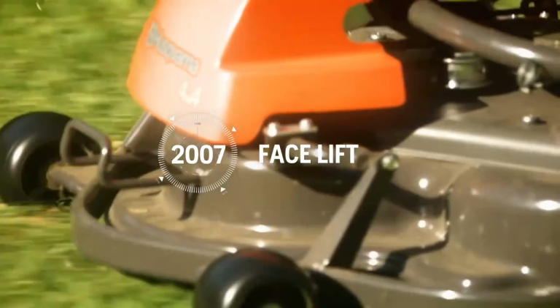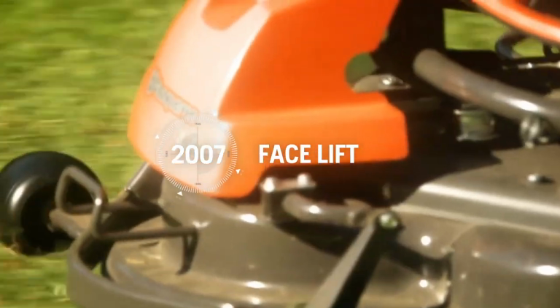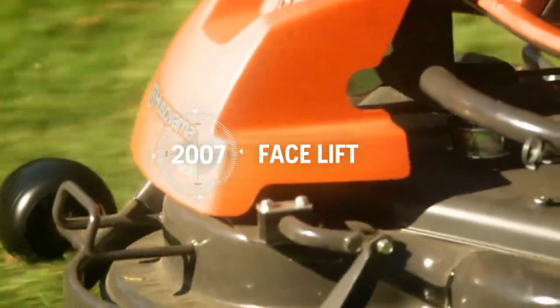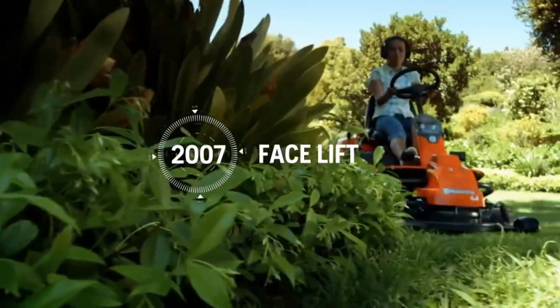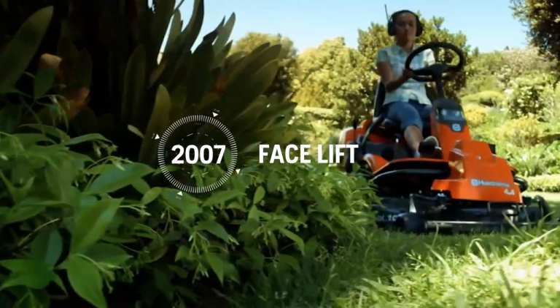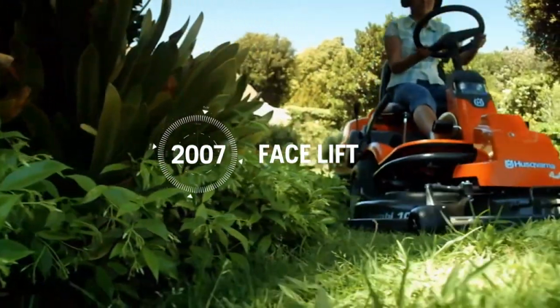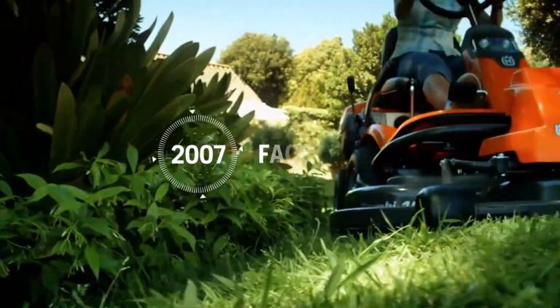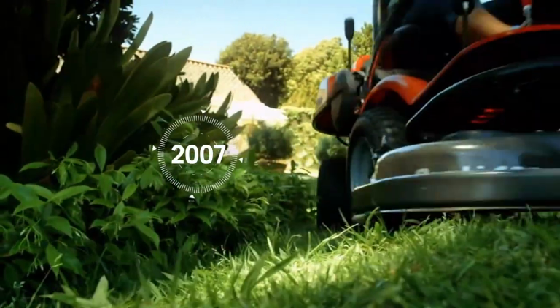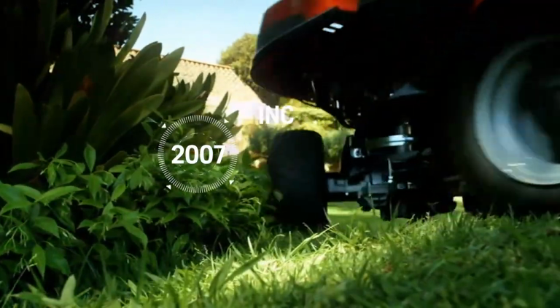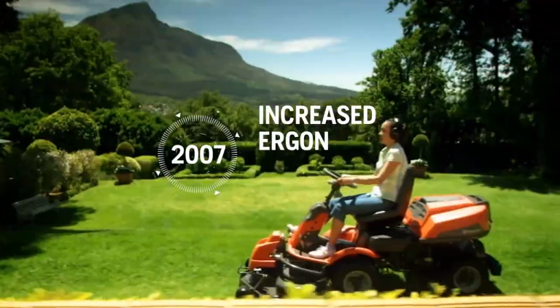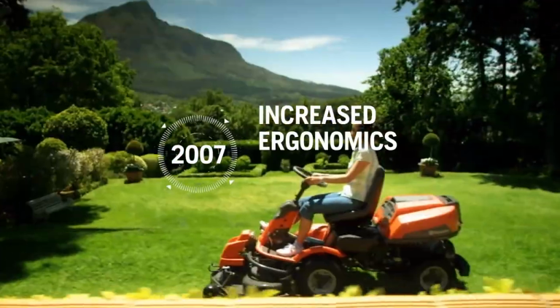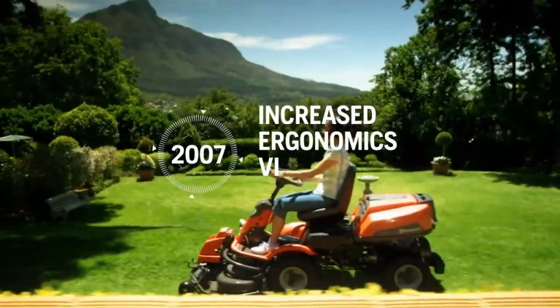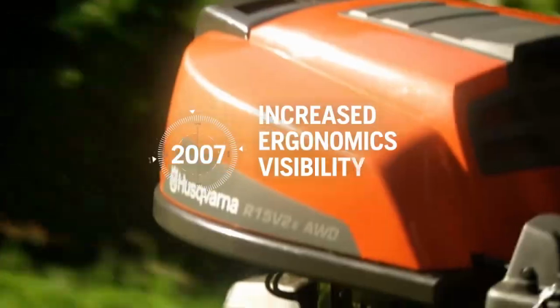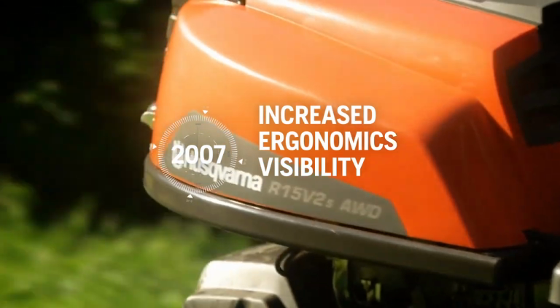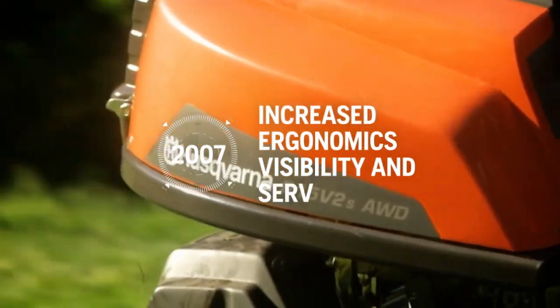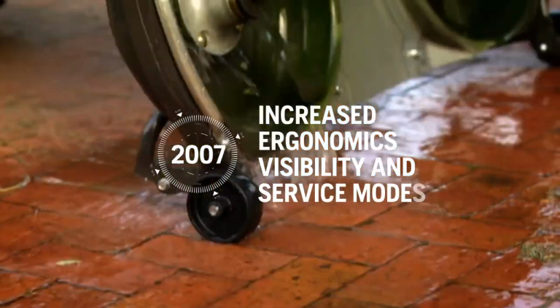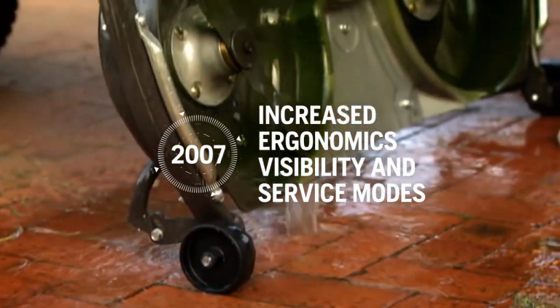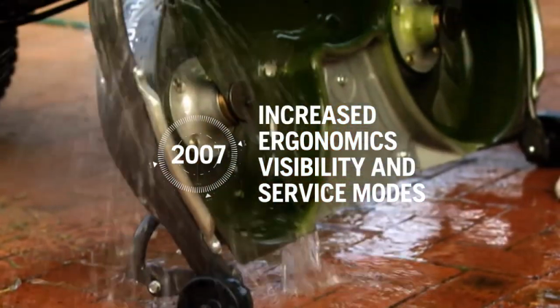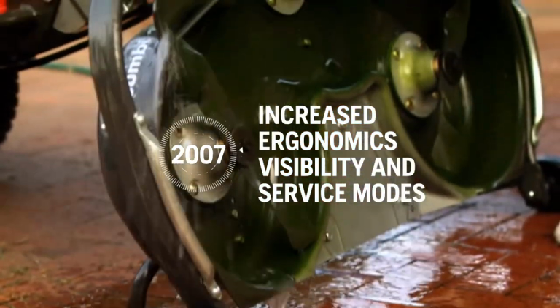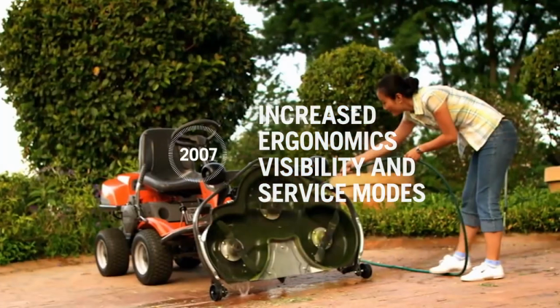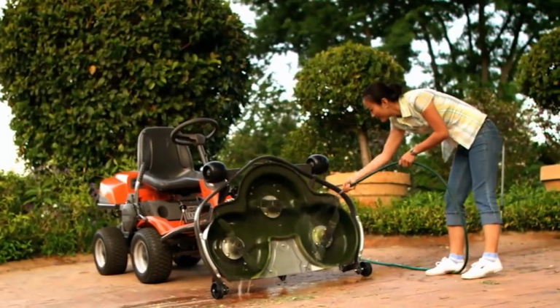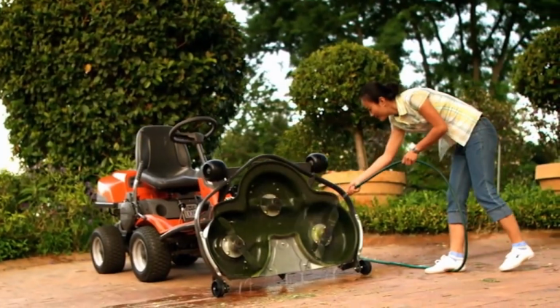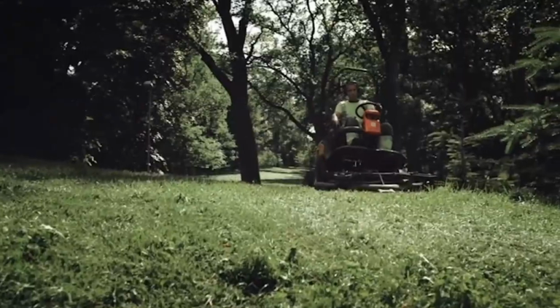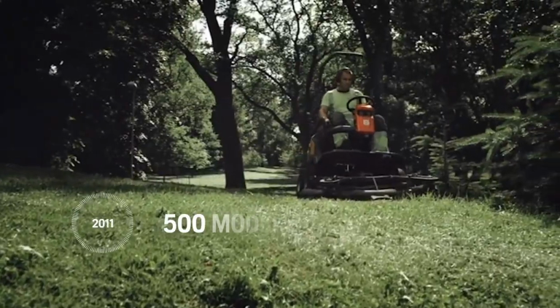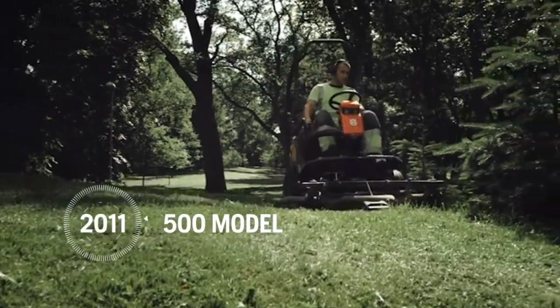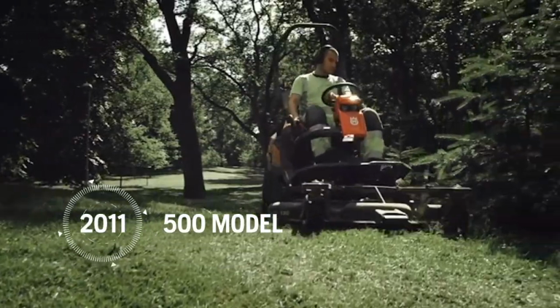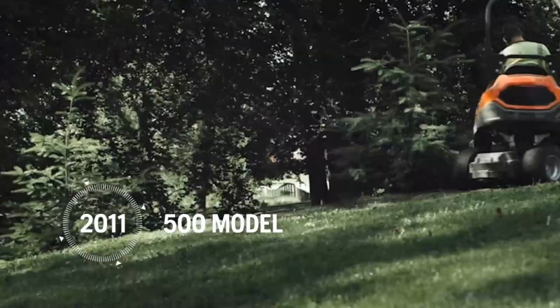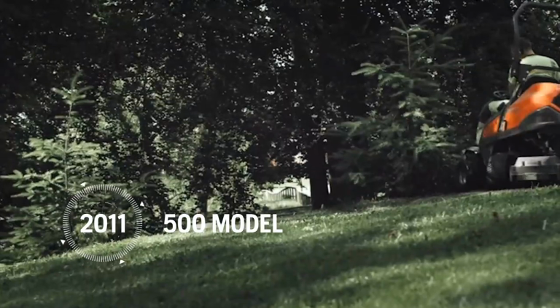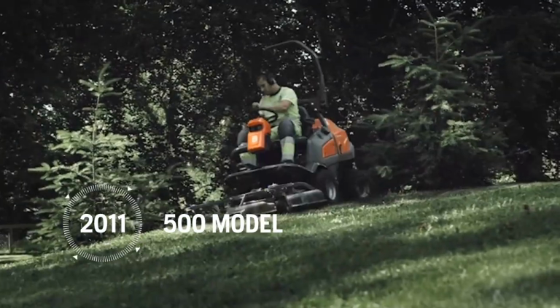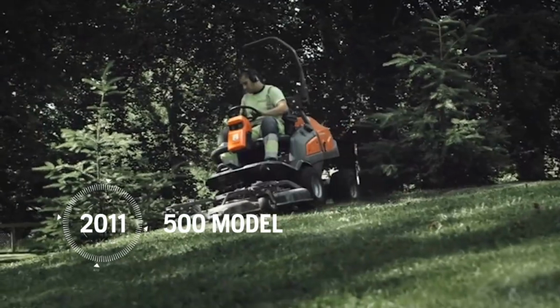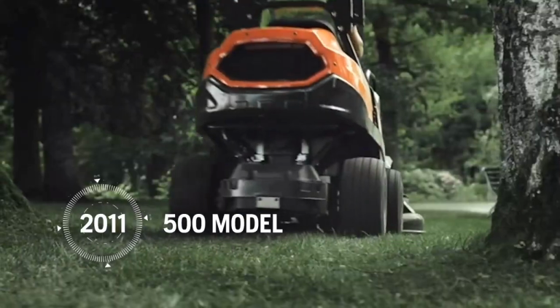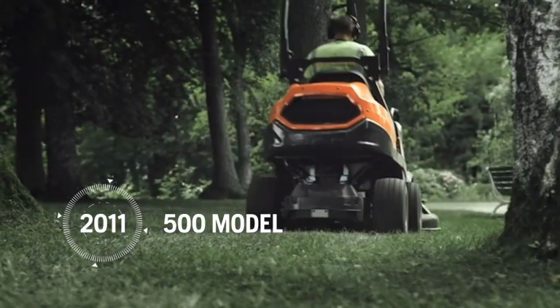Two years later, it was time for a real facelift for the Rider. The new chassis and design were based on users' increased demands on ergonomics, visibility, and versatile service modes. Then it was time for Husqvarna to fully step into the commercial green area sector.